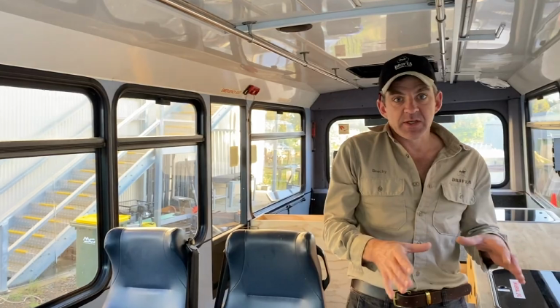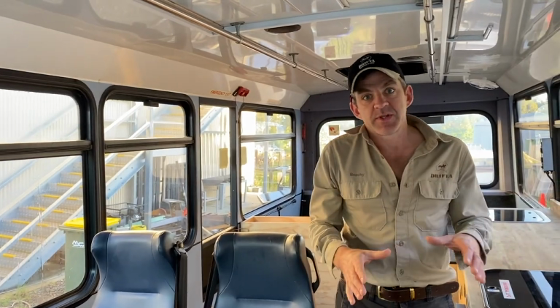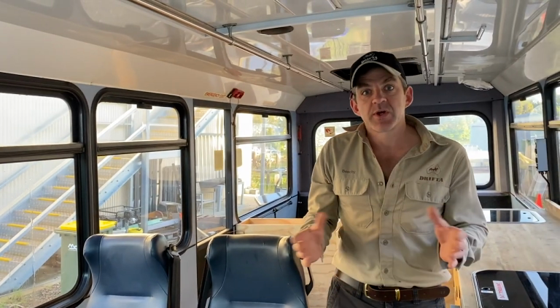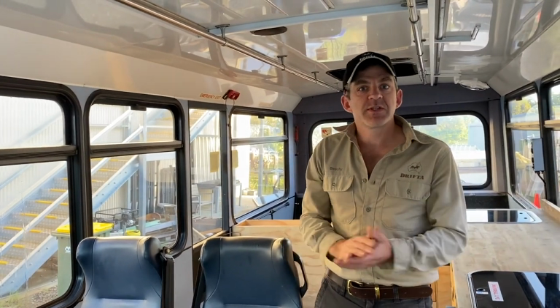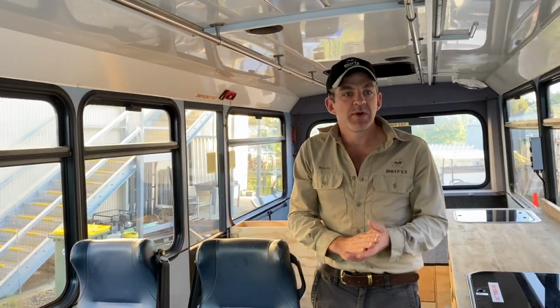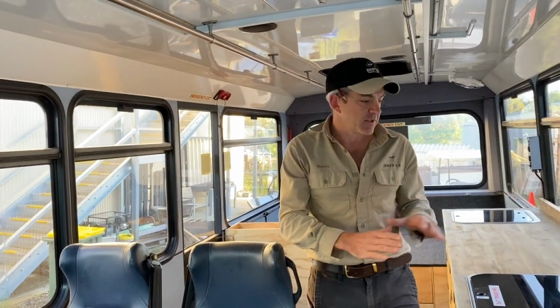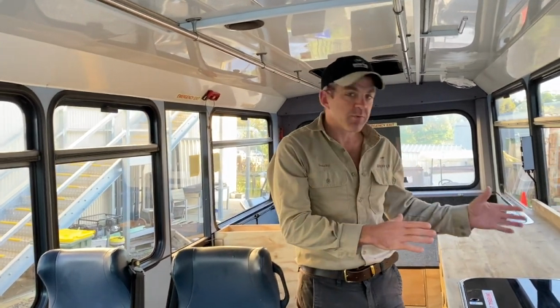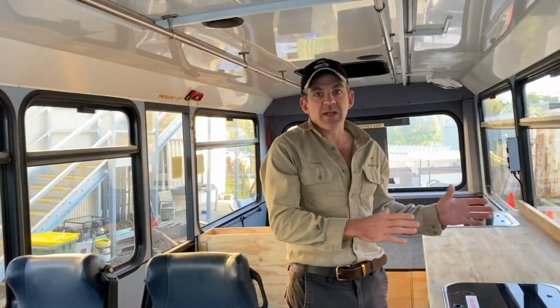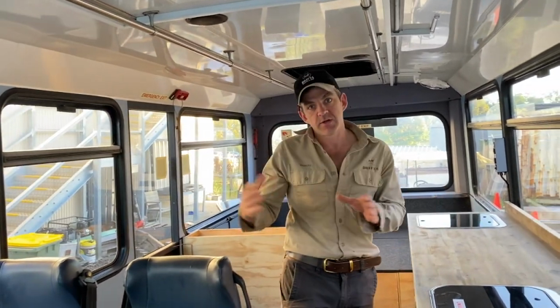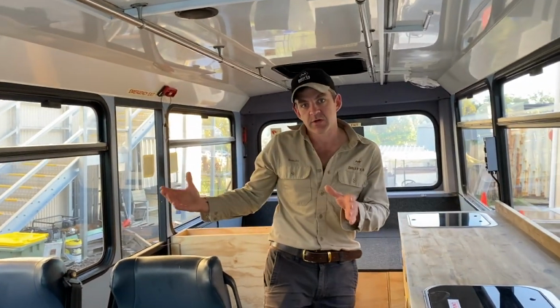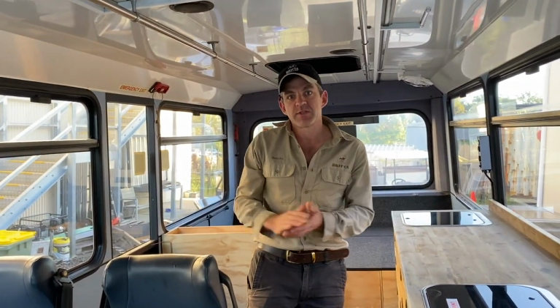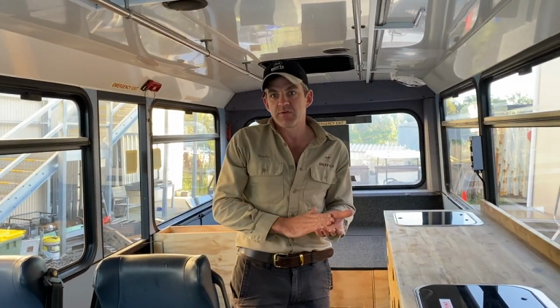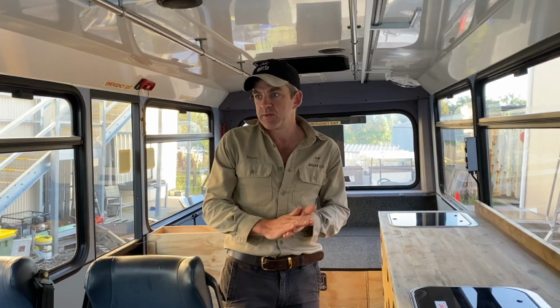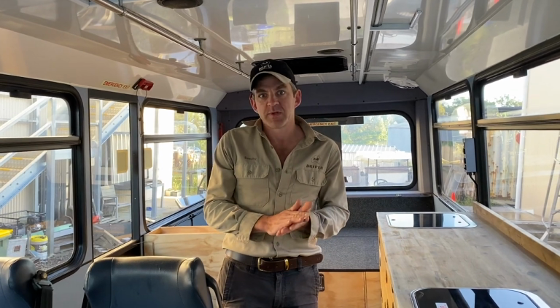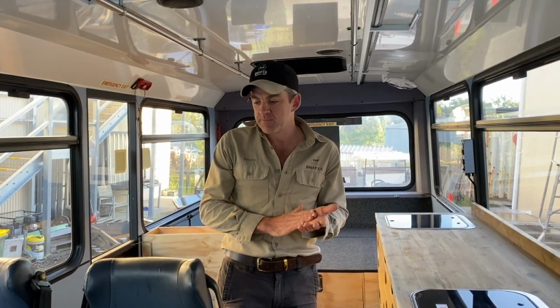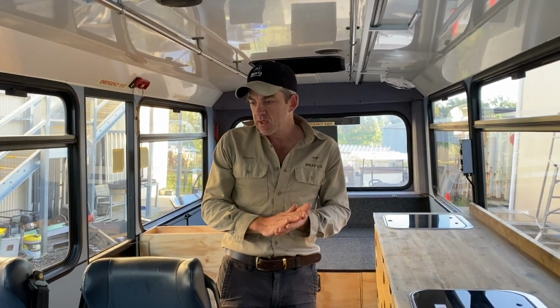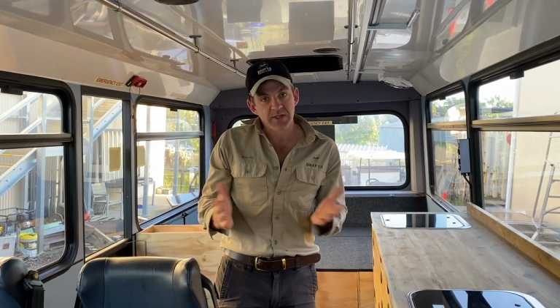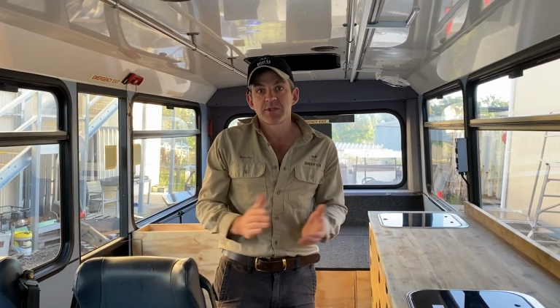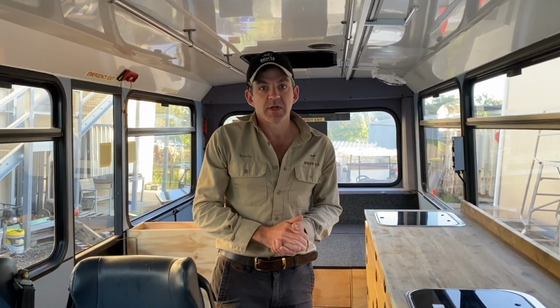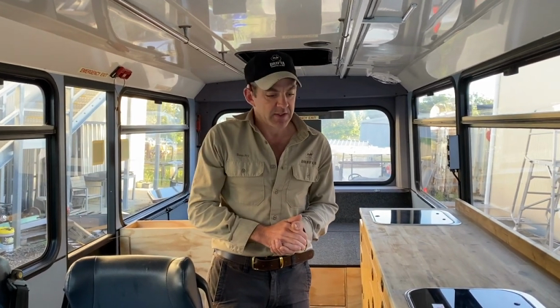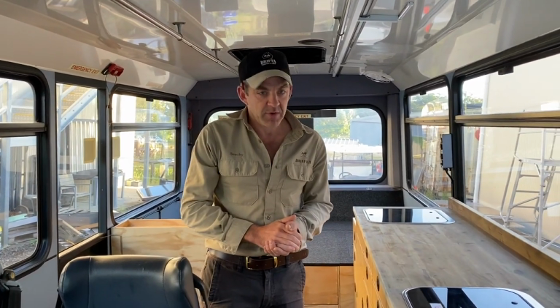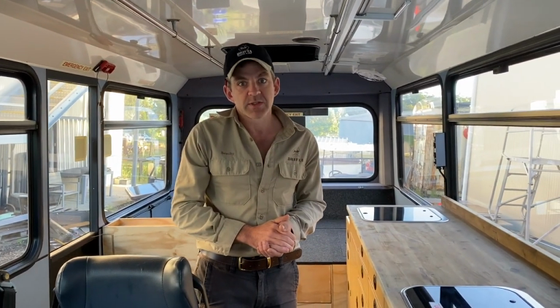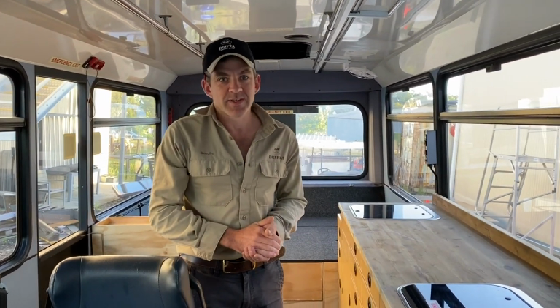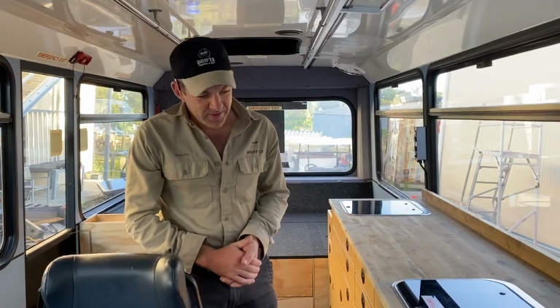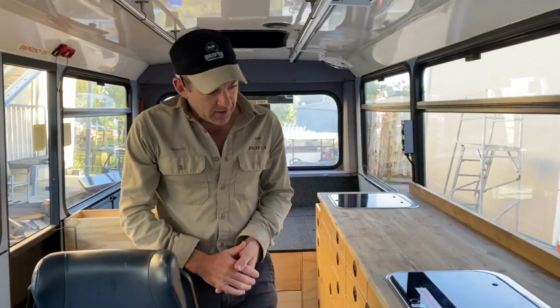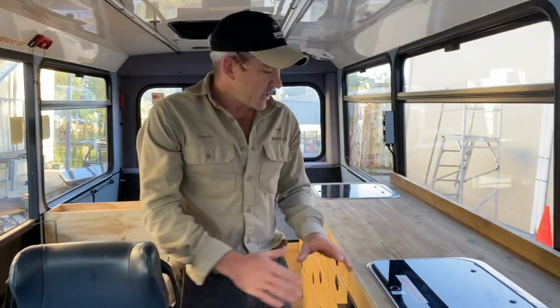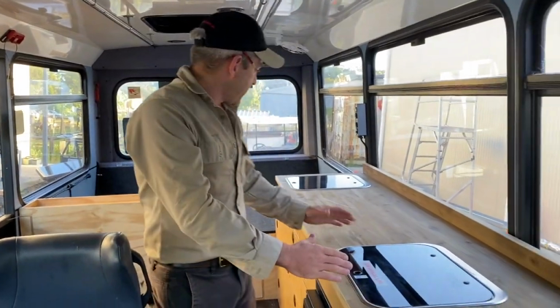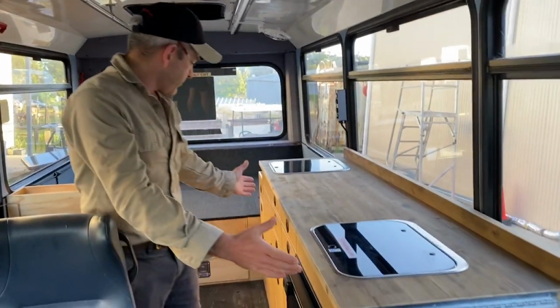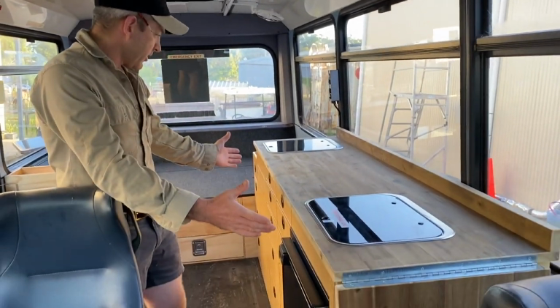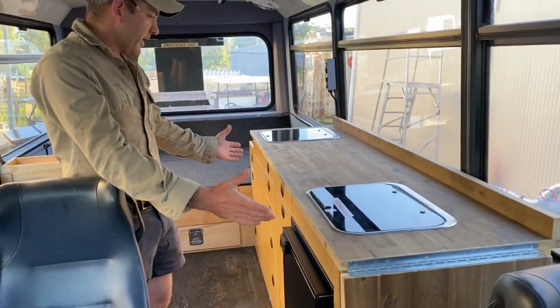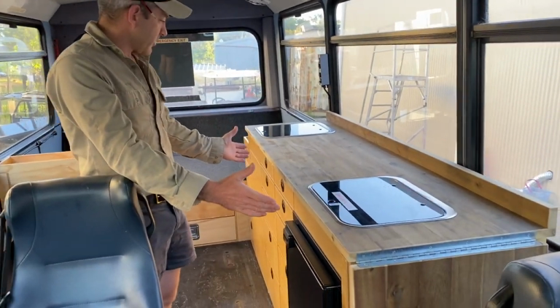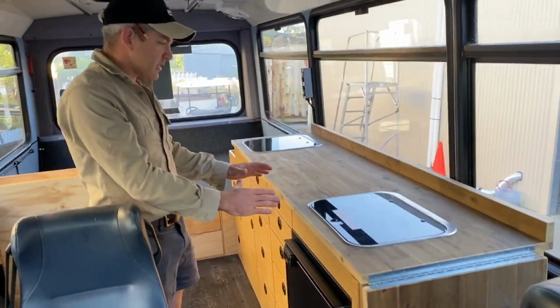These lights are right above the table area. This project is a work in progress — we've done some work and he's got a fair bit to finish off himself, which is just how he wanted to do it.